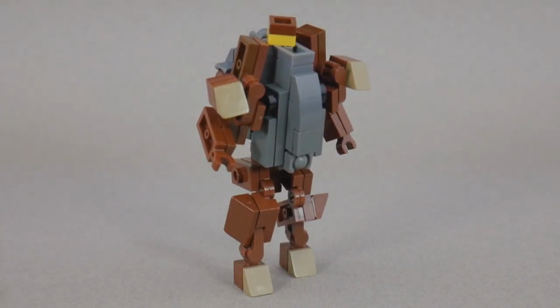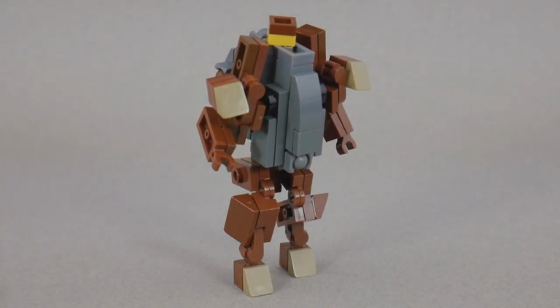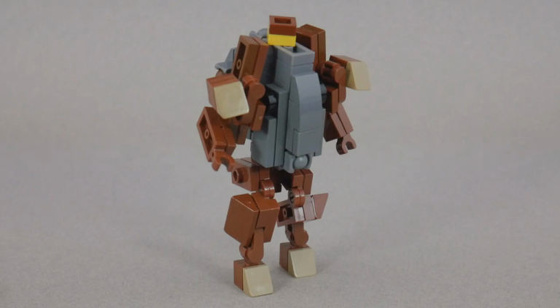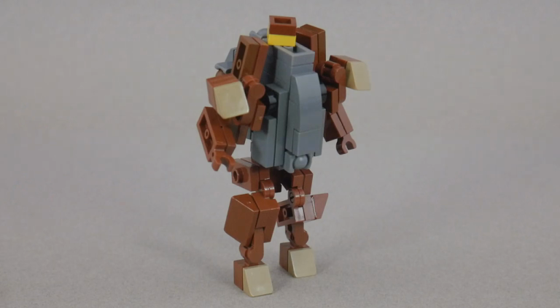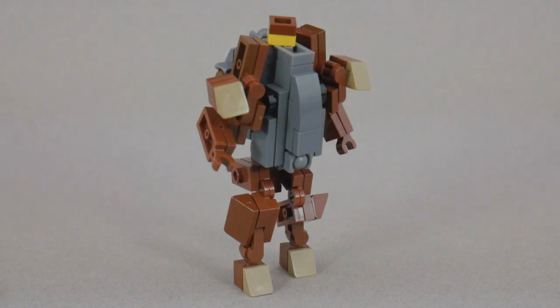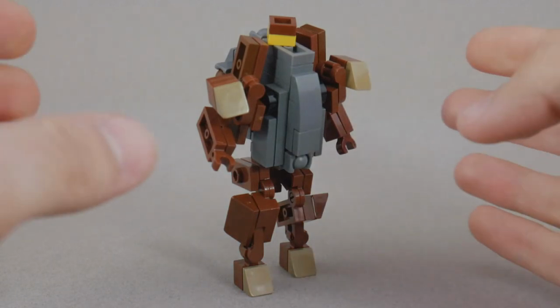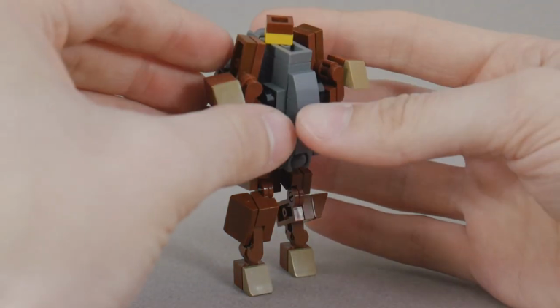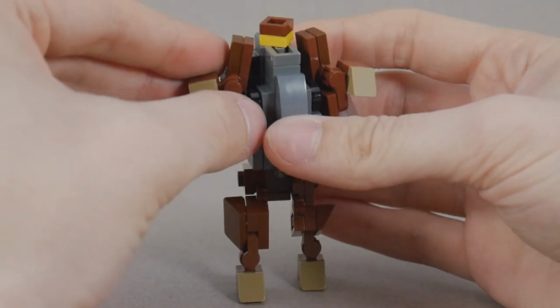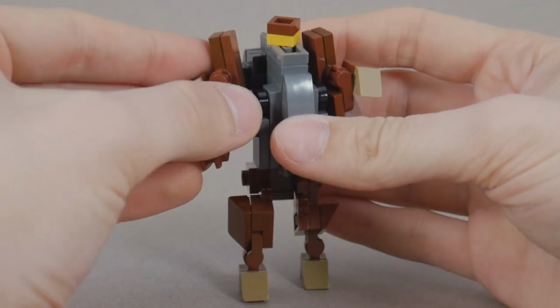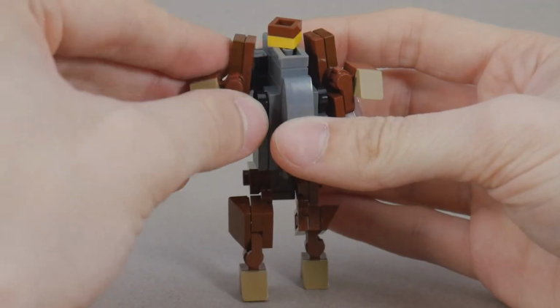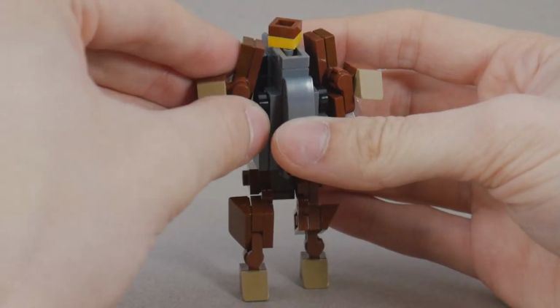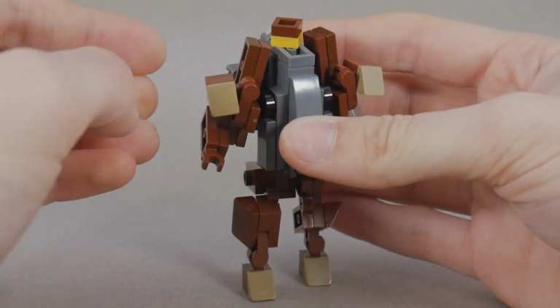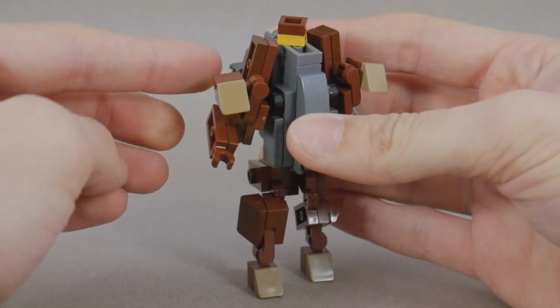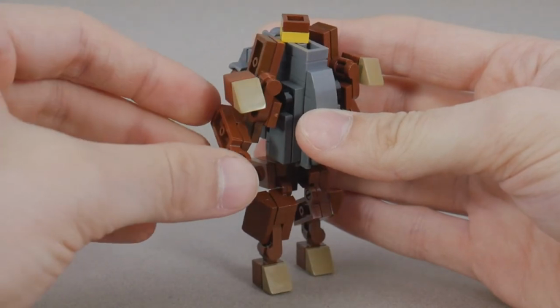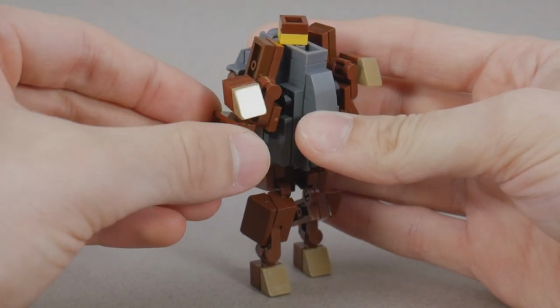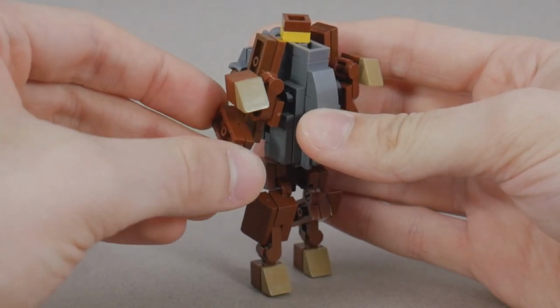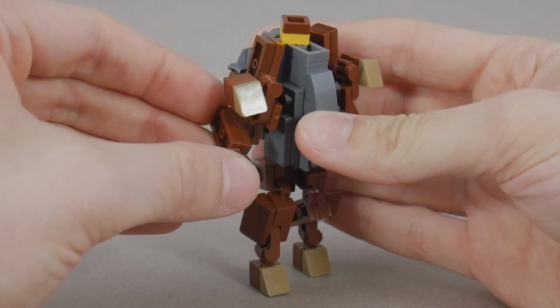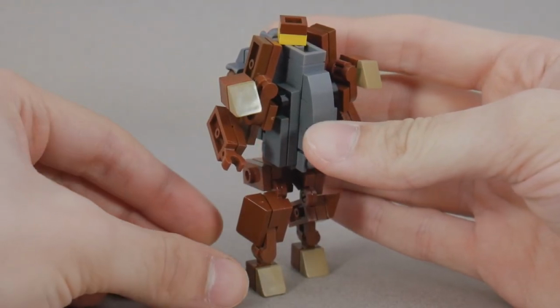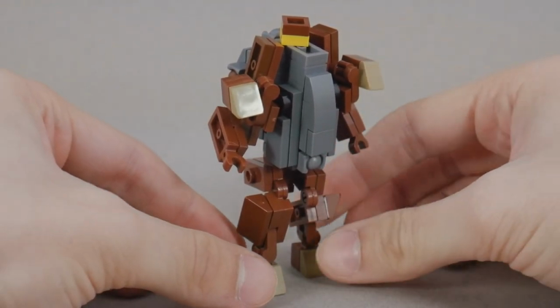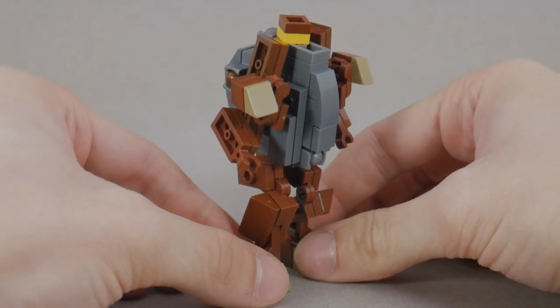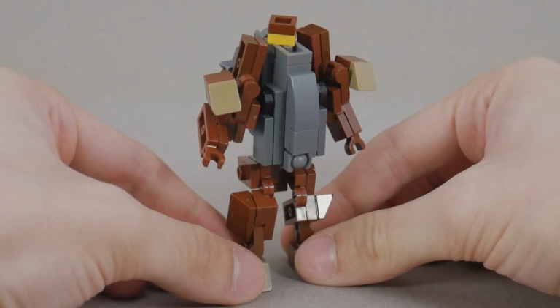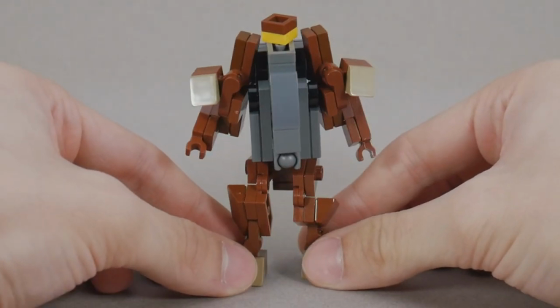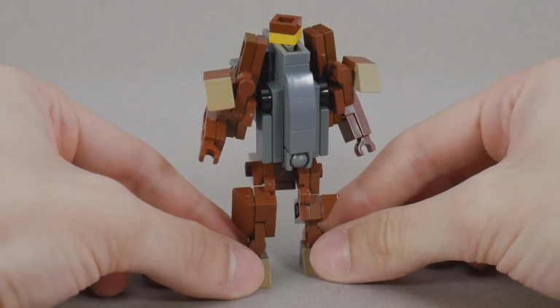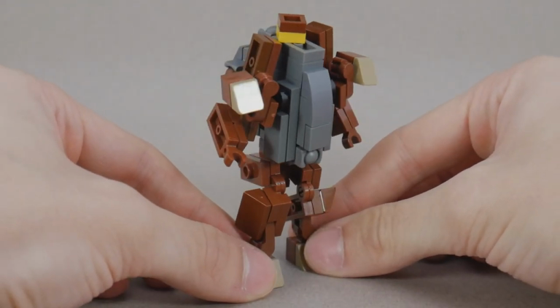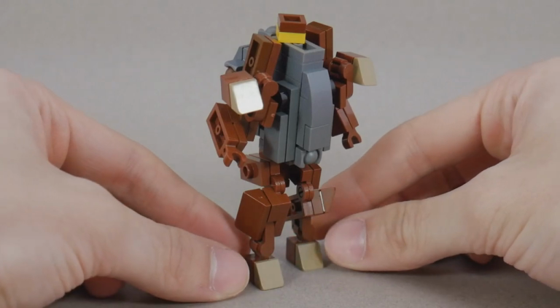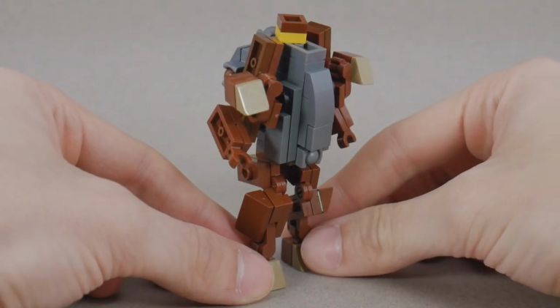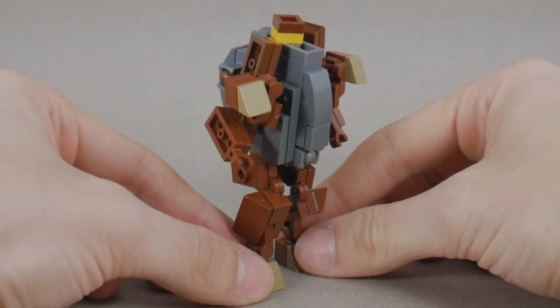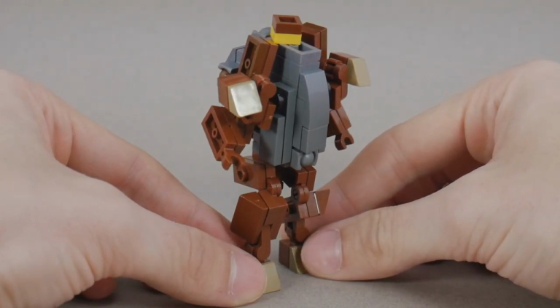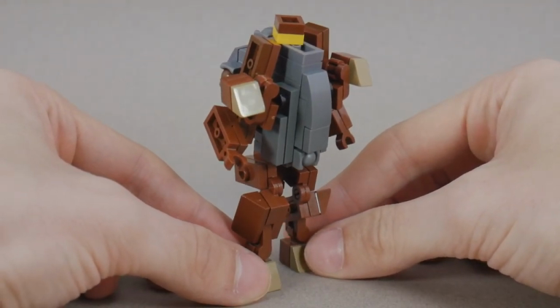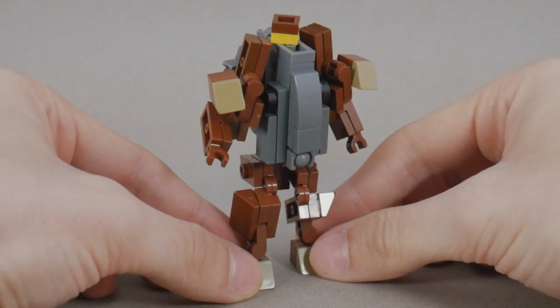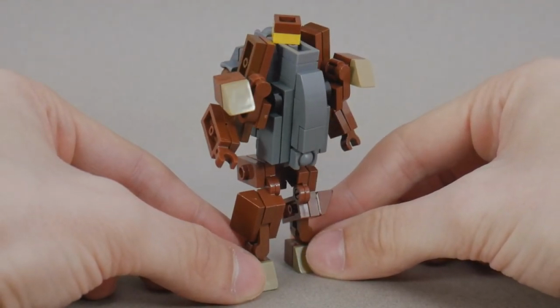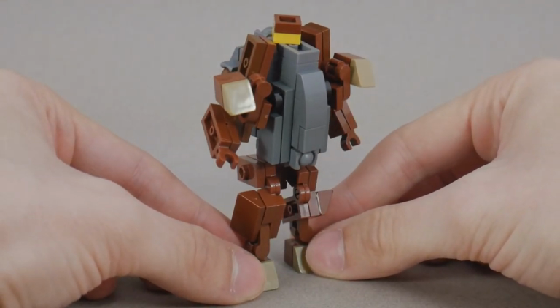For articulation, his neck can rotate. The arms can move in and out because they're on a ball joint. The elbows can bend. He has a waist rotation. The legs move forward and back, bend at the knee, and have some ankle movement.